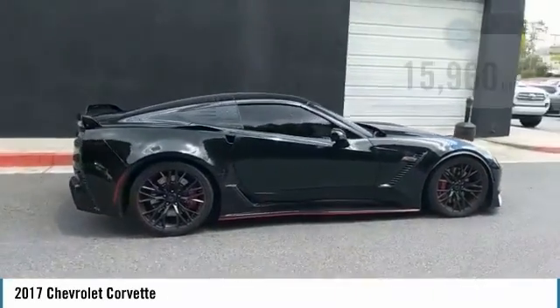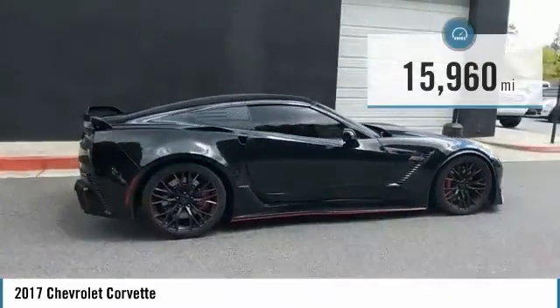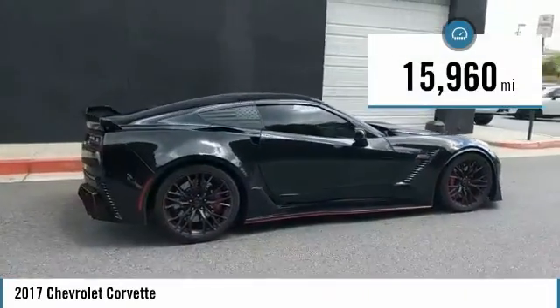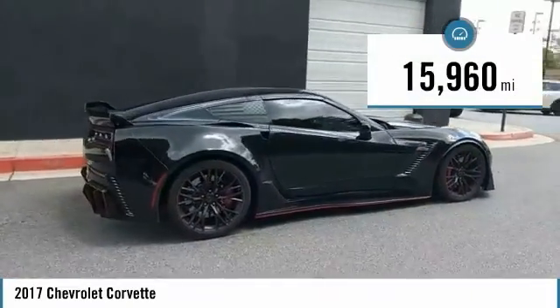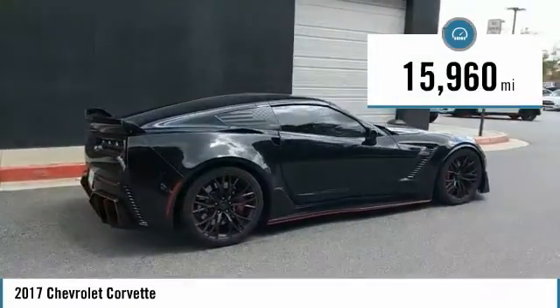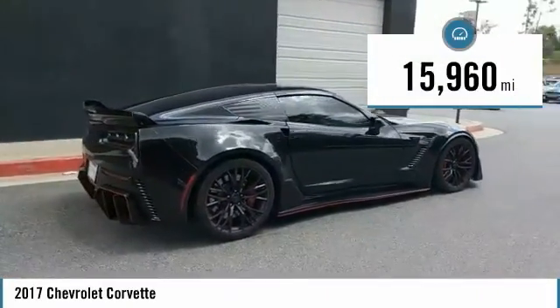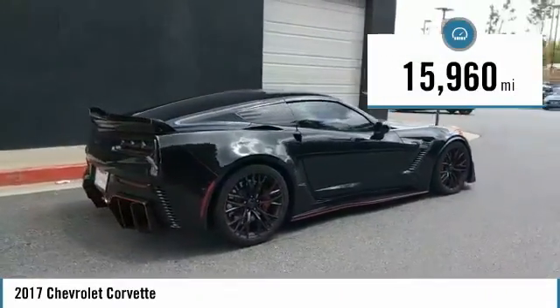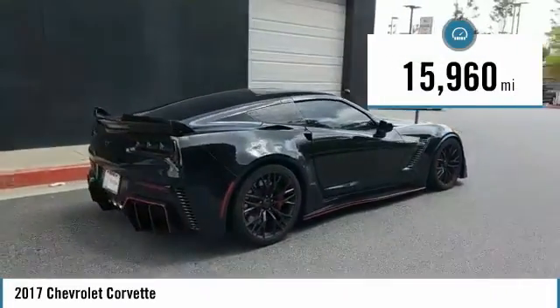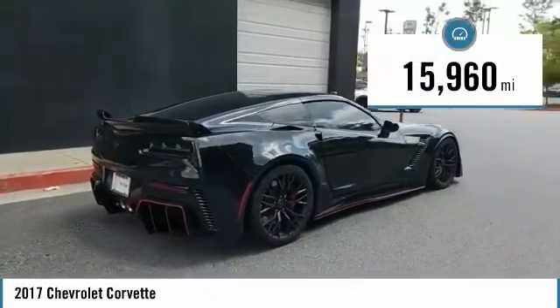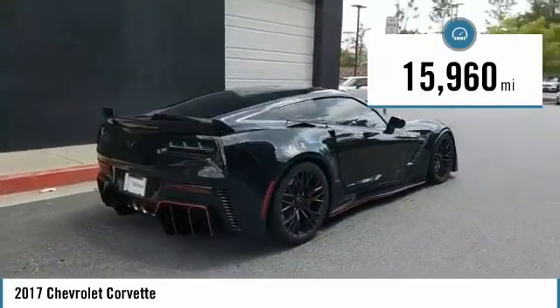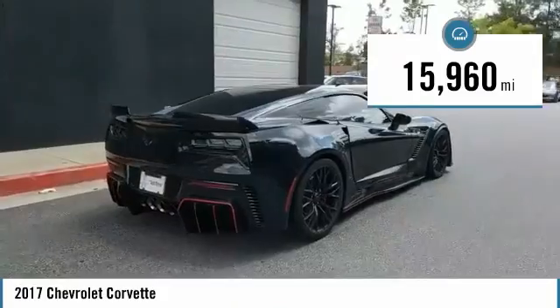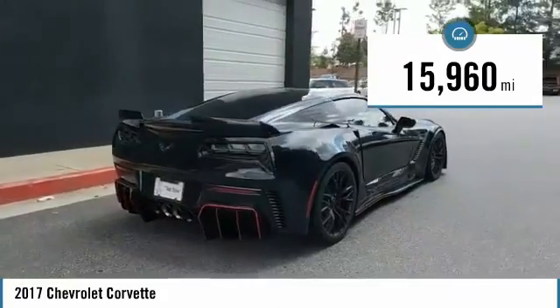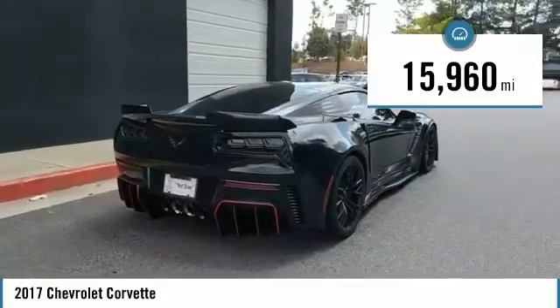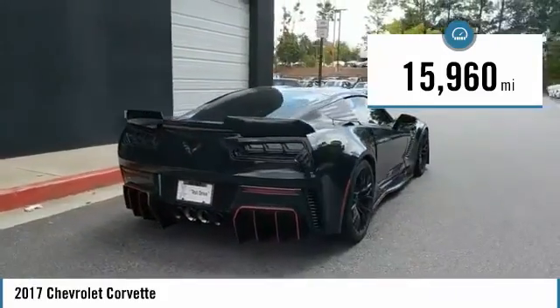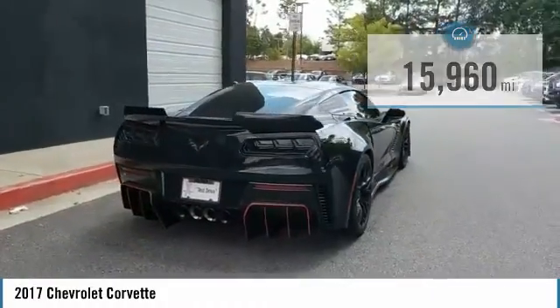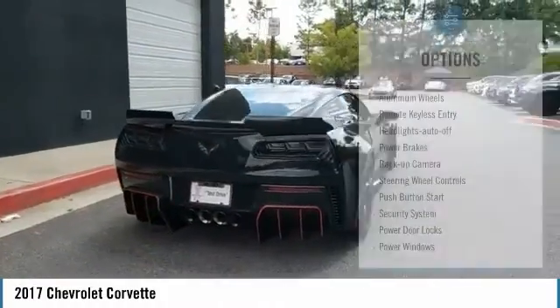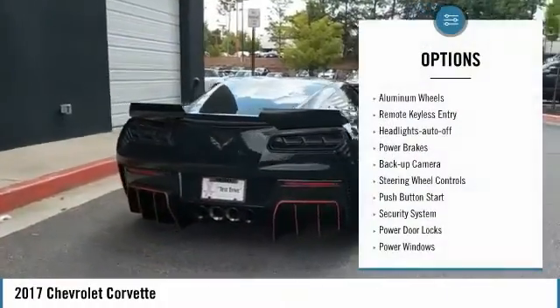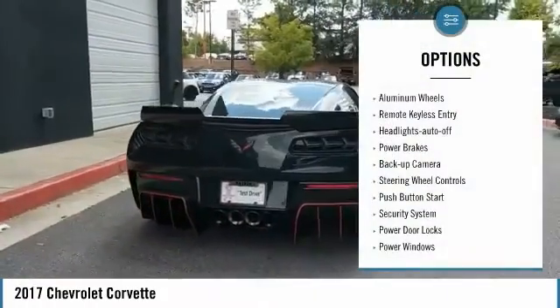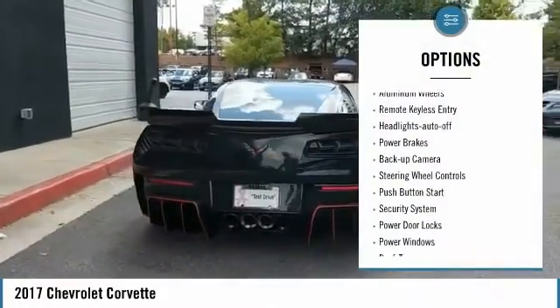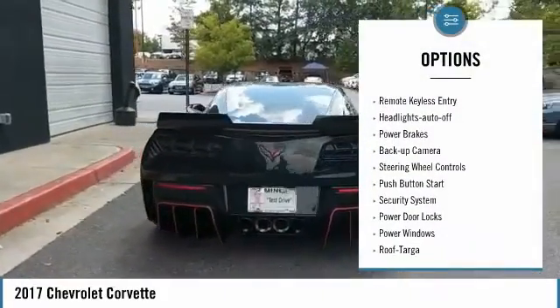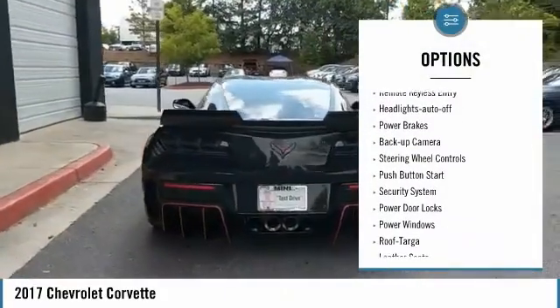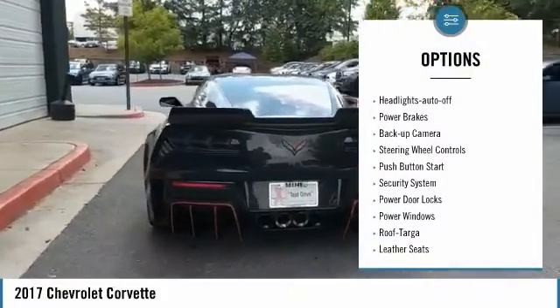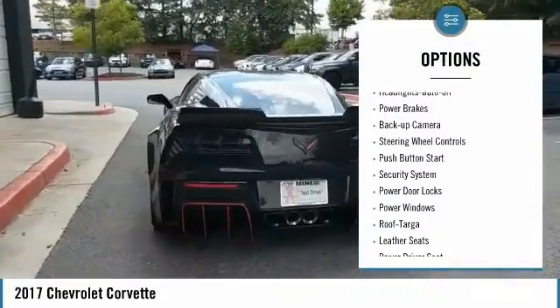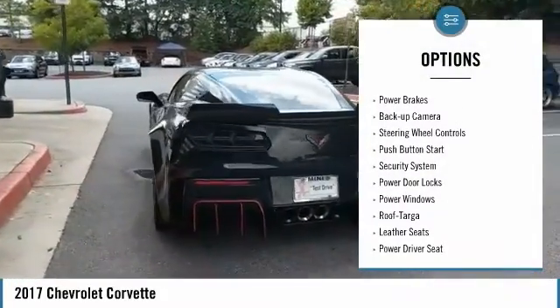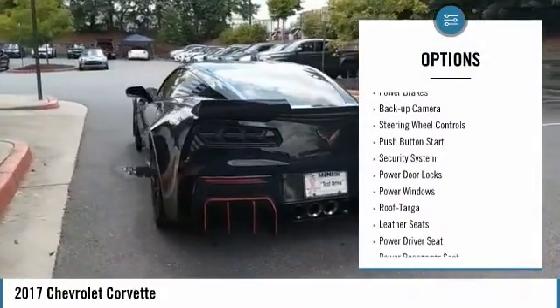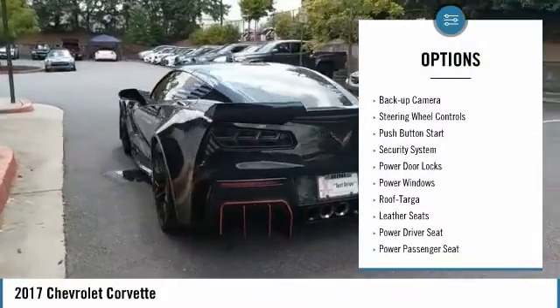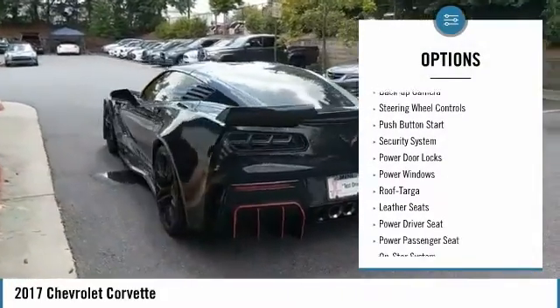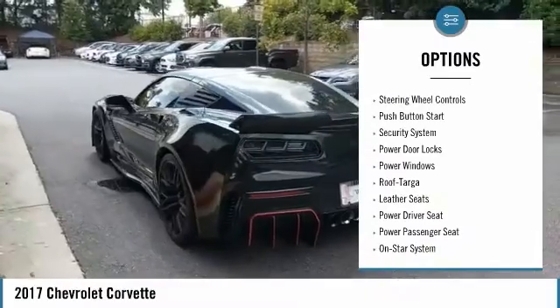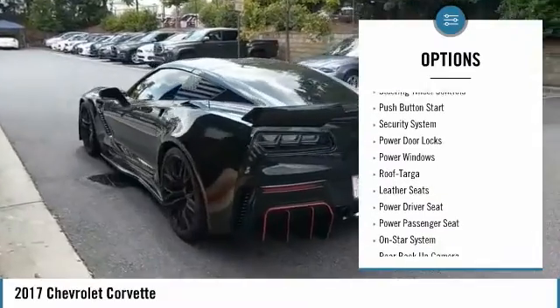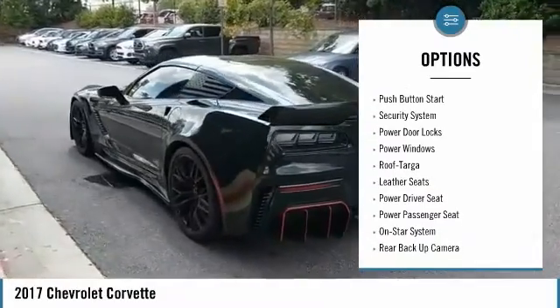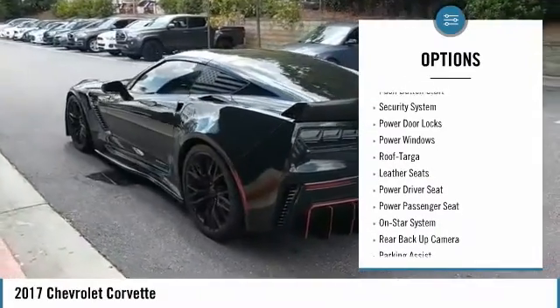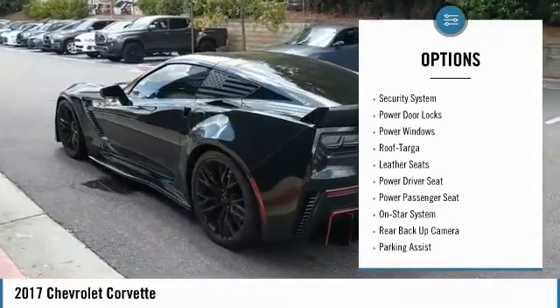This vehicle has less than 20,000 miles. Here are some of this vehicle's great options: aluminum wheels, remote keyless entry, headlights auto-off, power brakes.